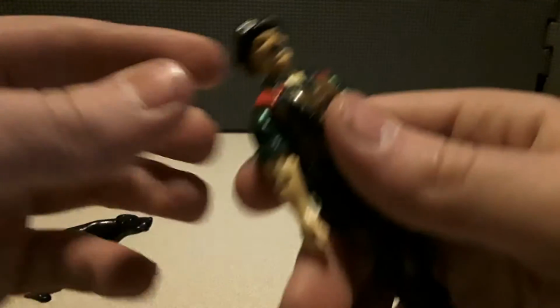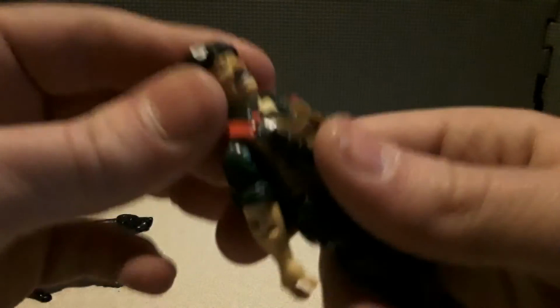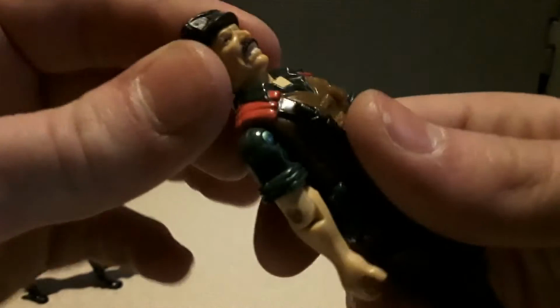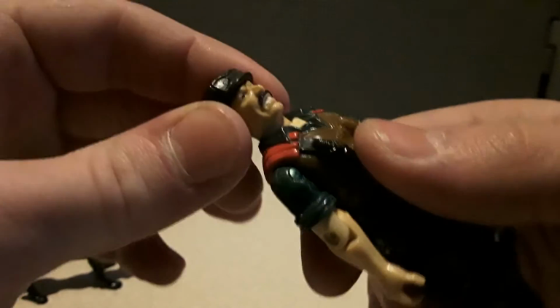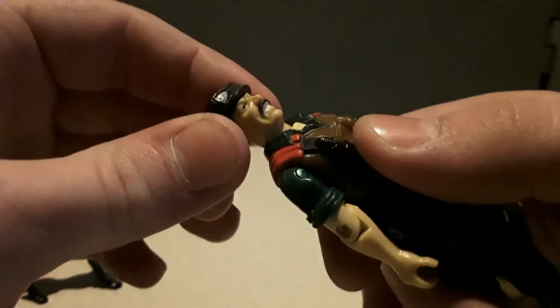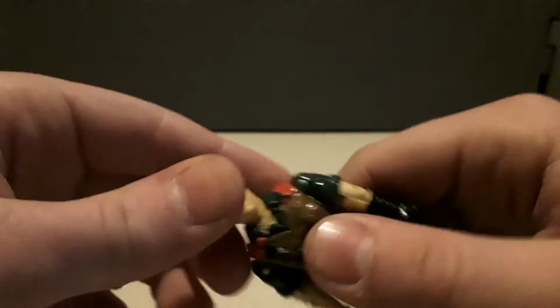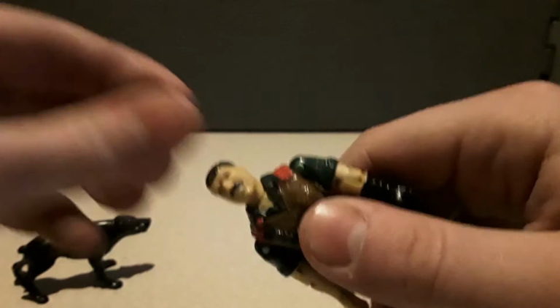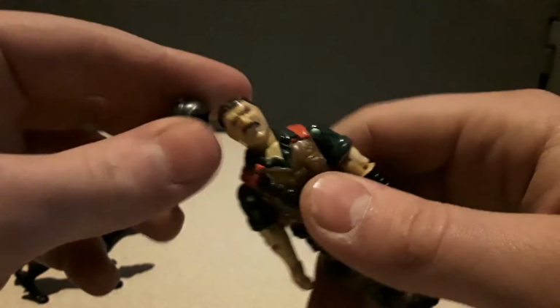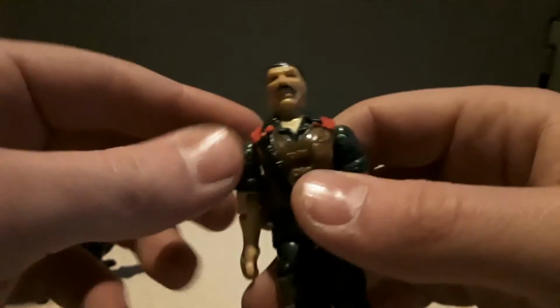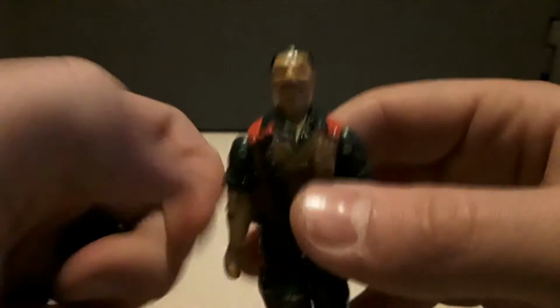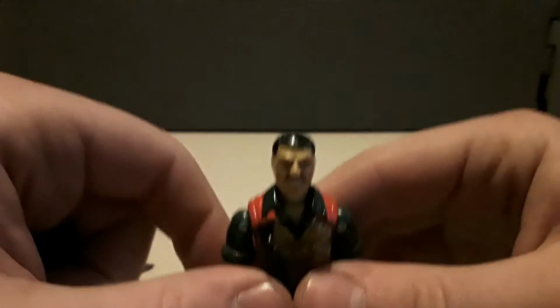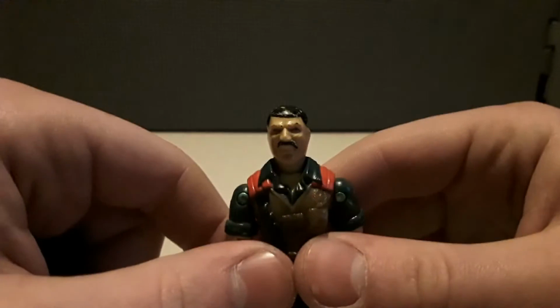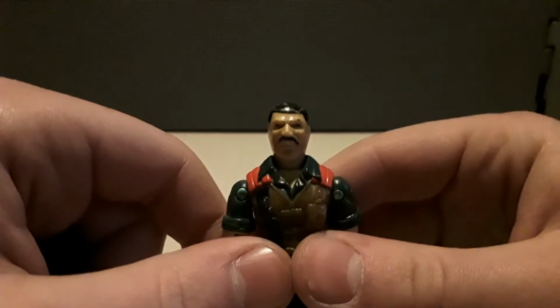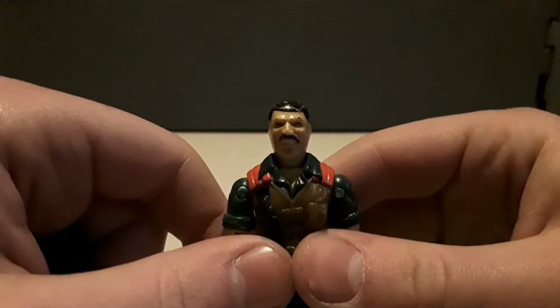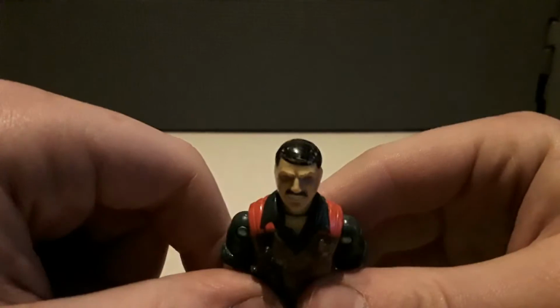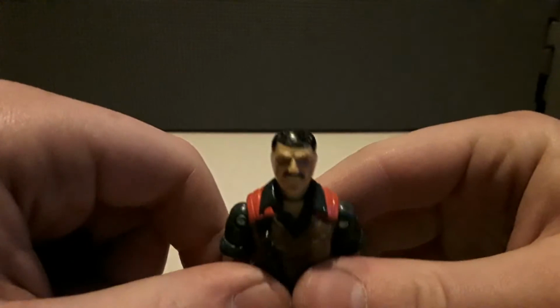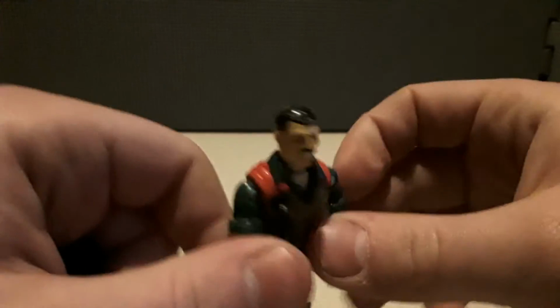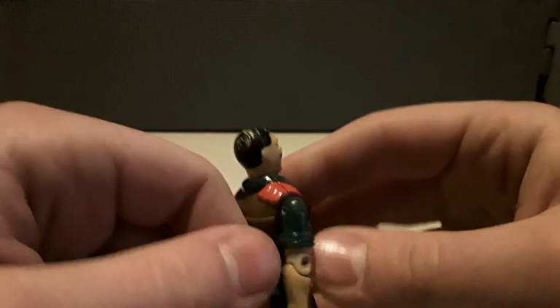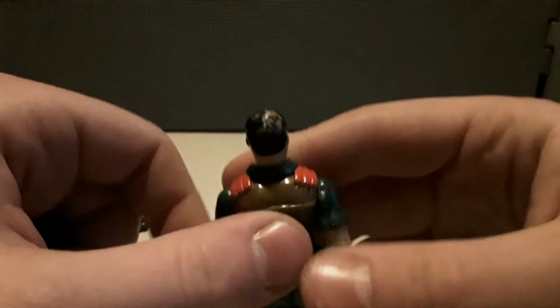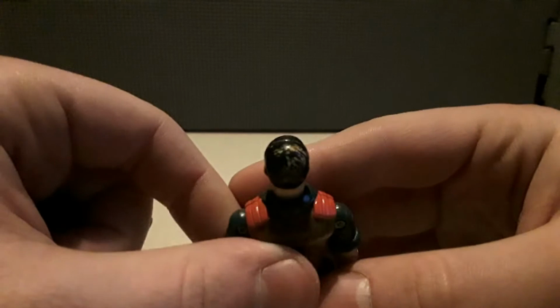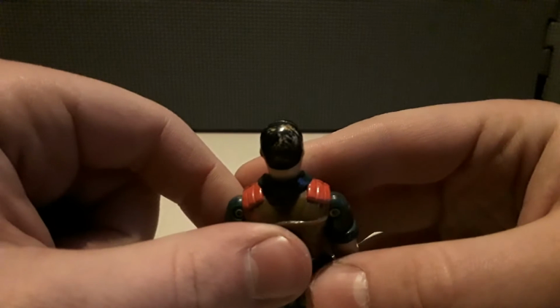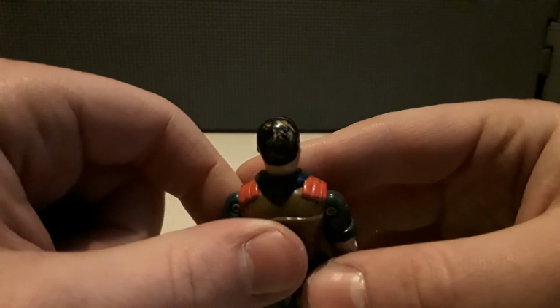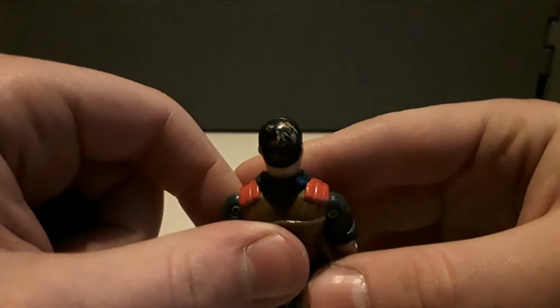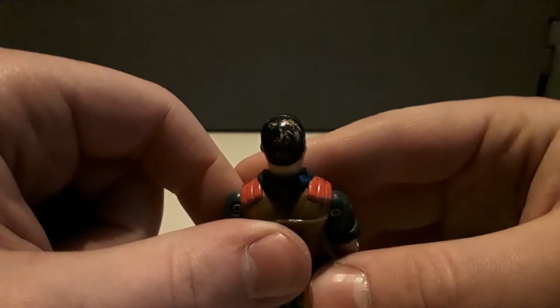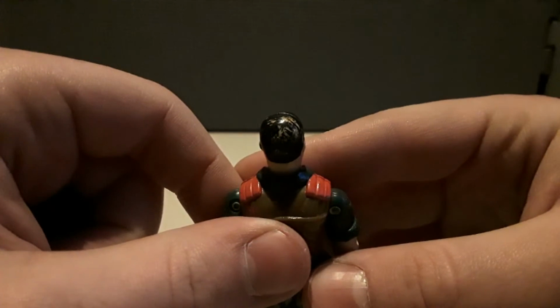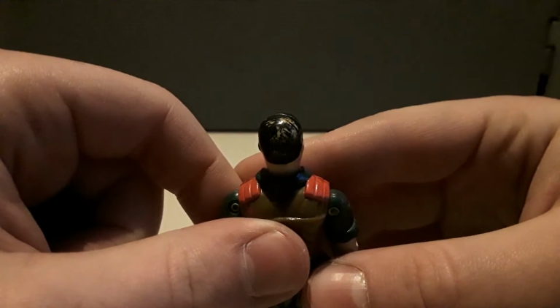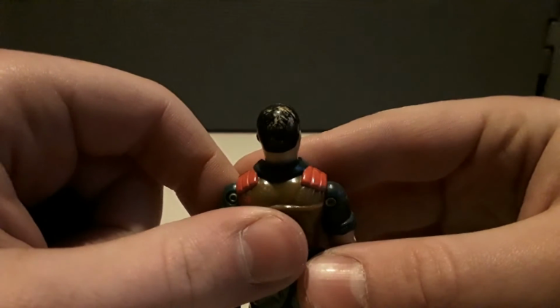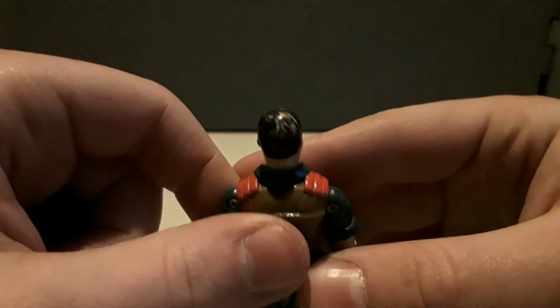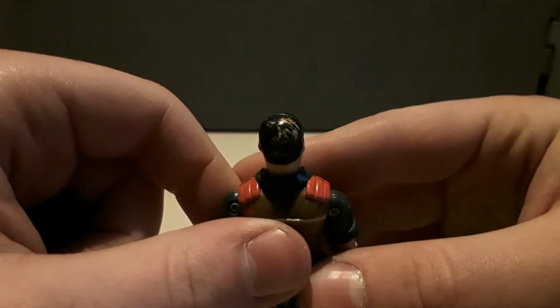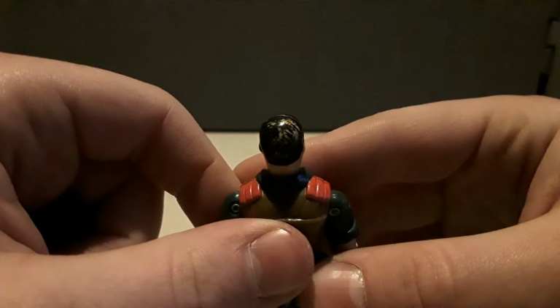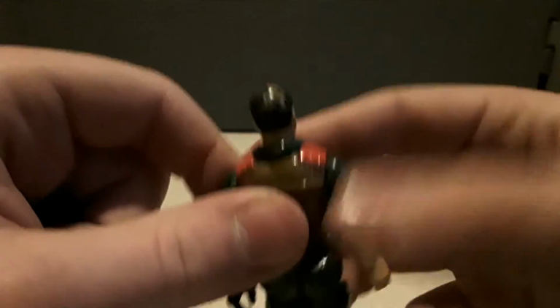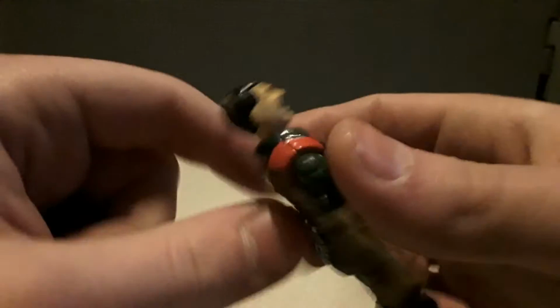He can remove his helmet — he's got hair underneath. Mutt does suffer from male pattern baldness; he's going bald back there.